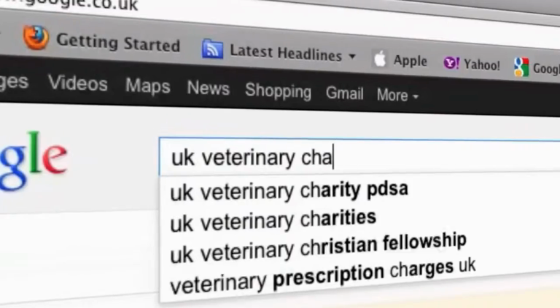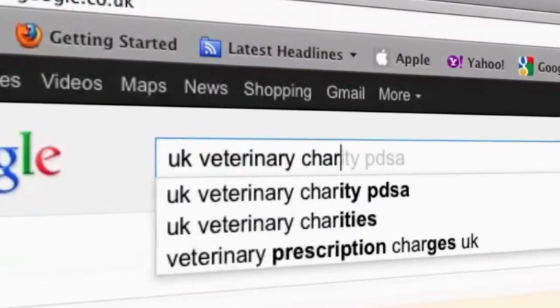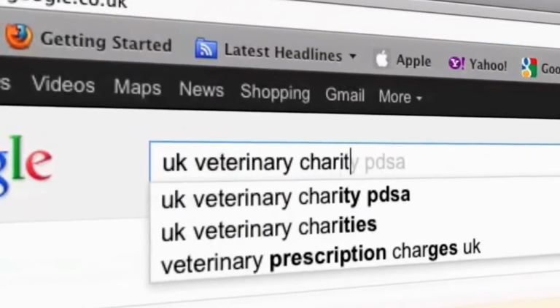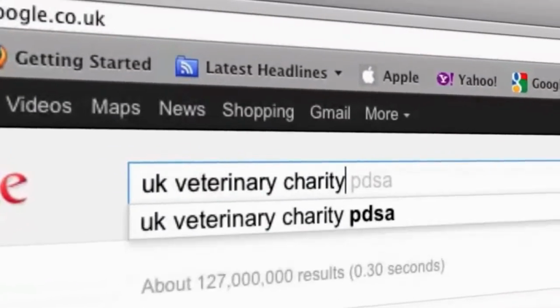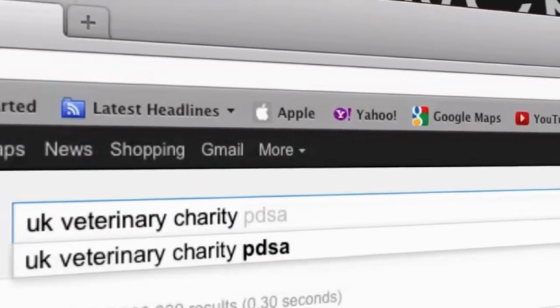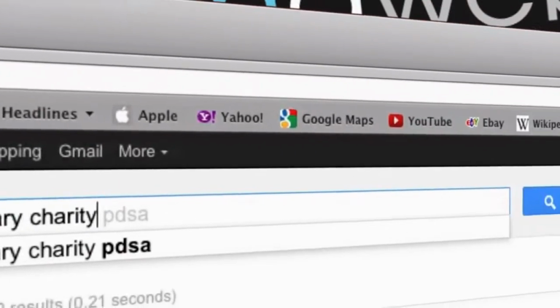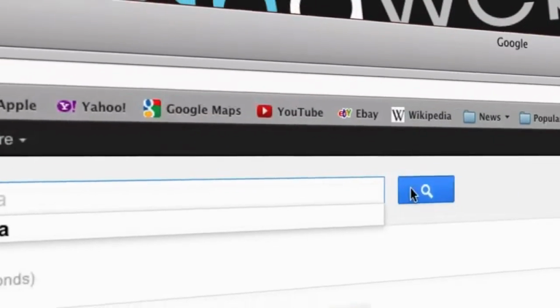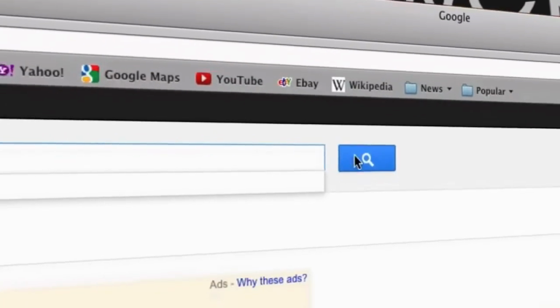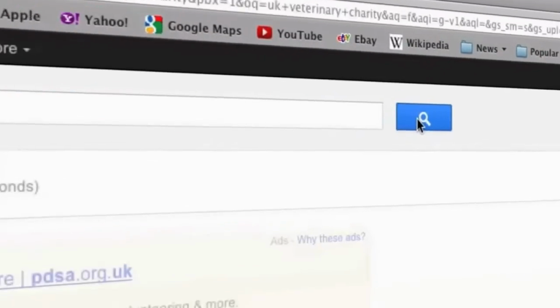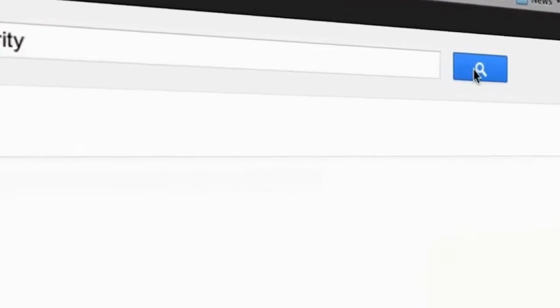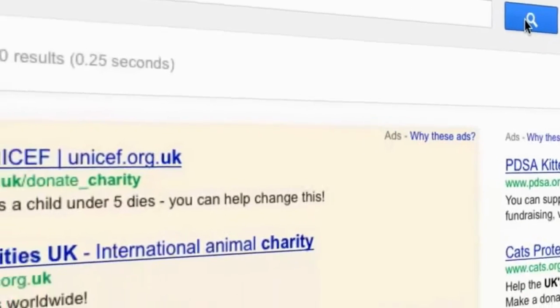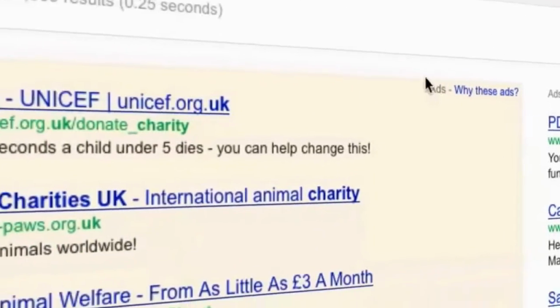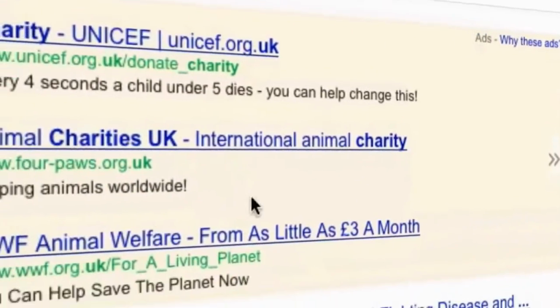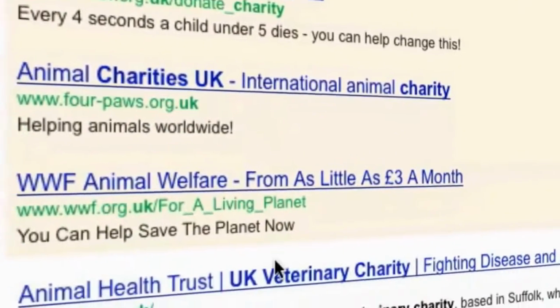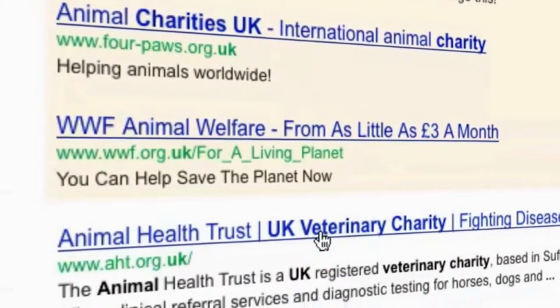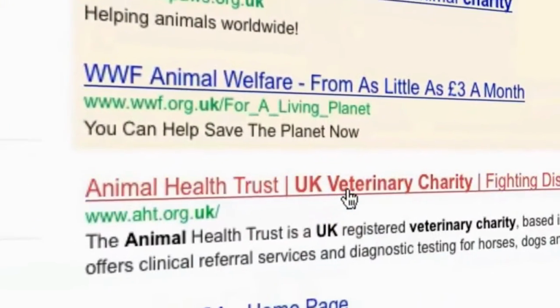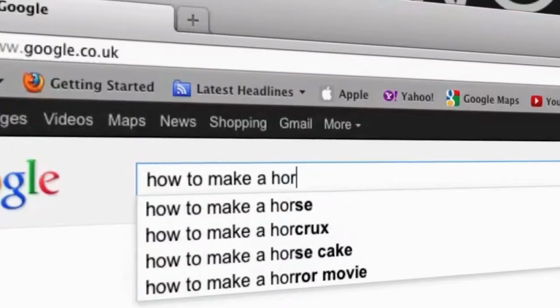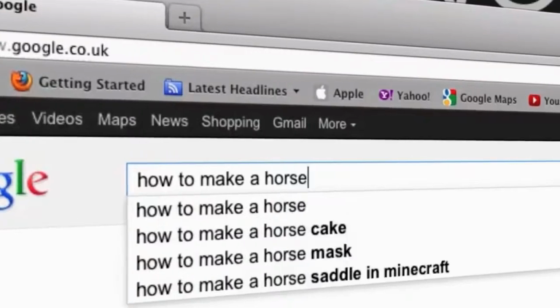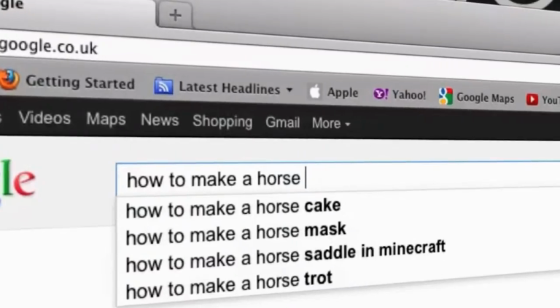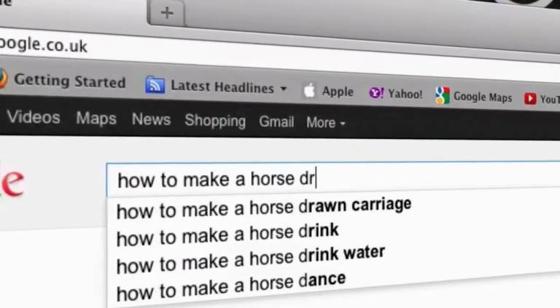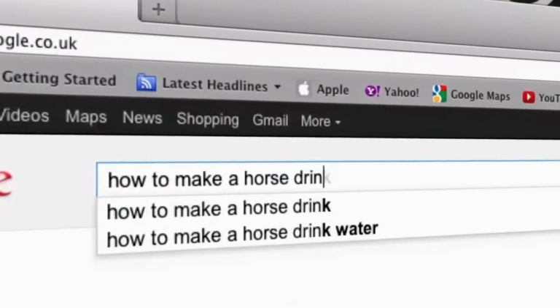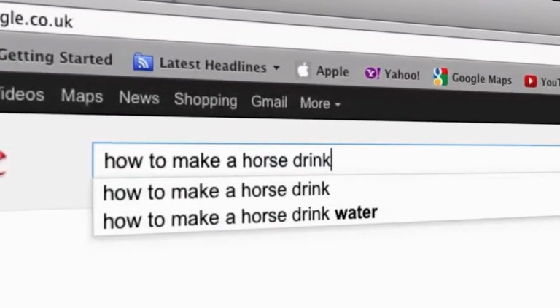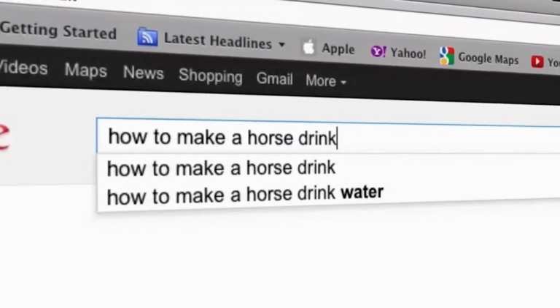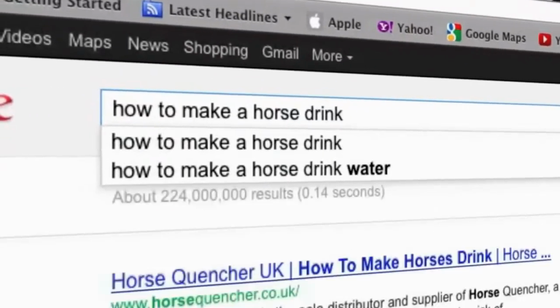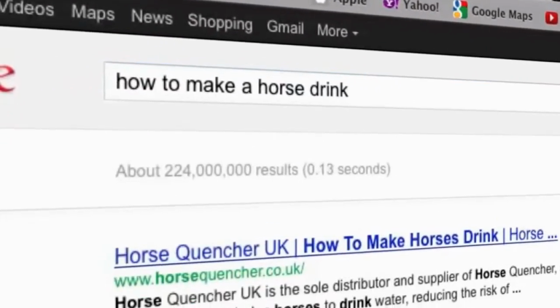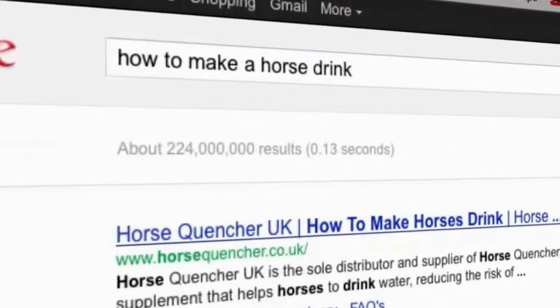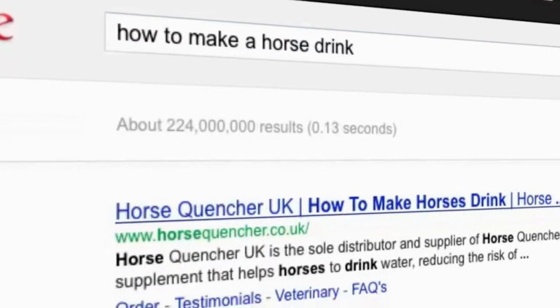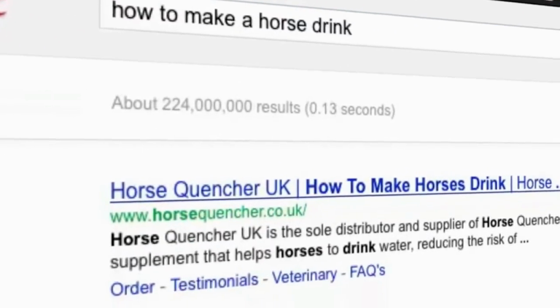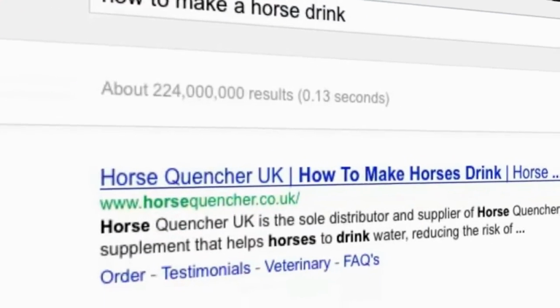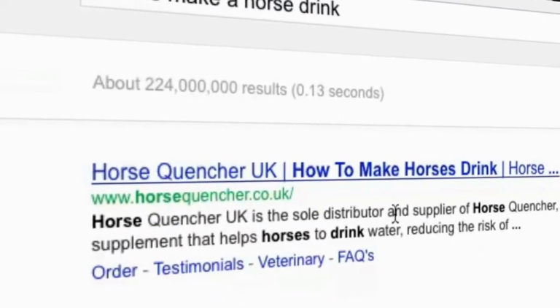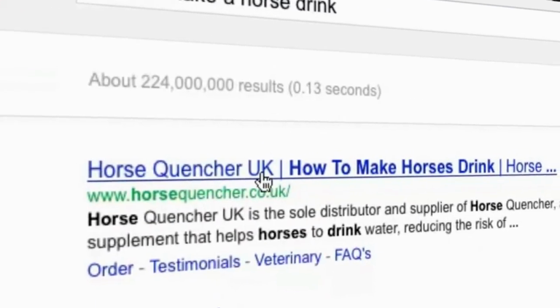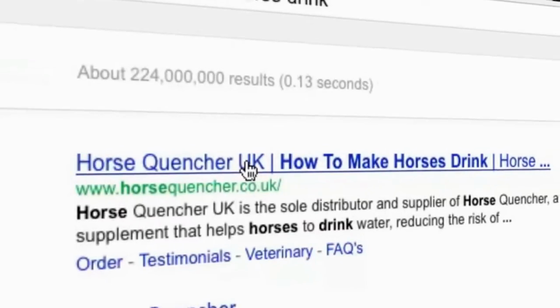Our websites work because they drive business. Efficient search engine optimization means all DesignerWeb clients hold top 10 positions on major search engines.